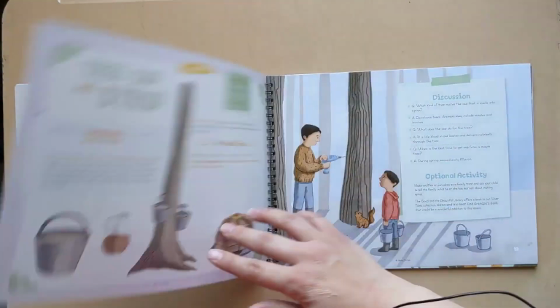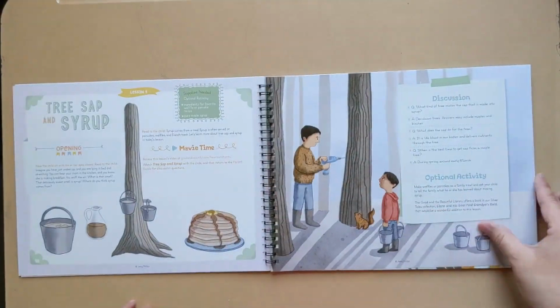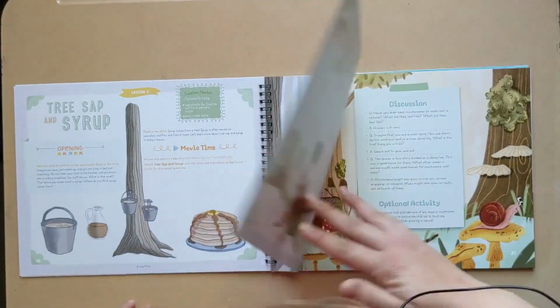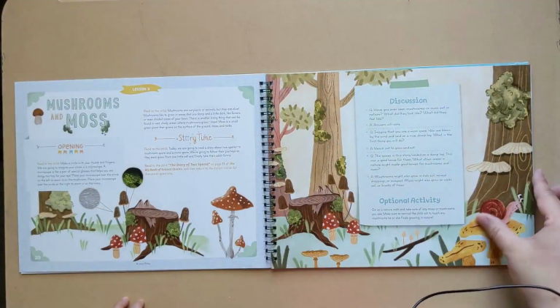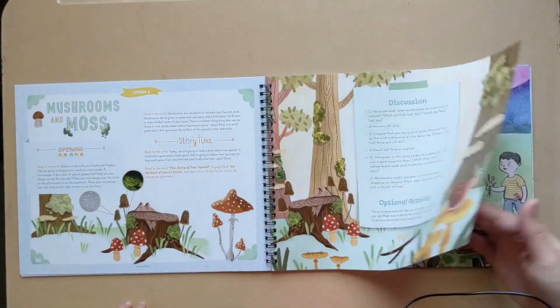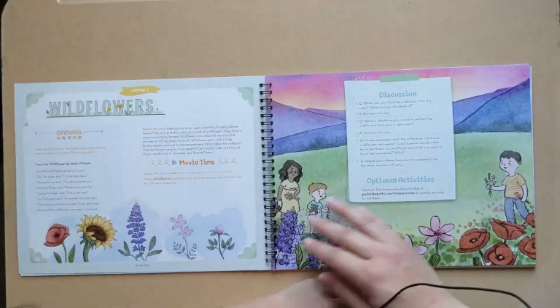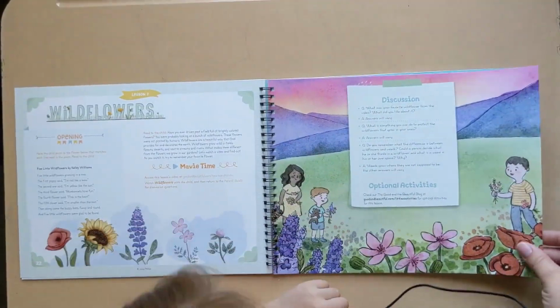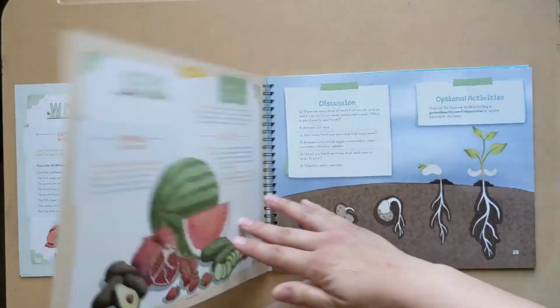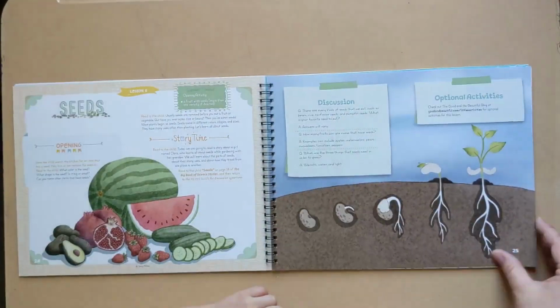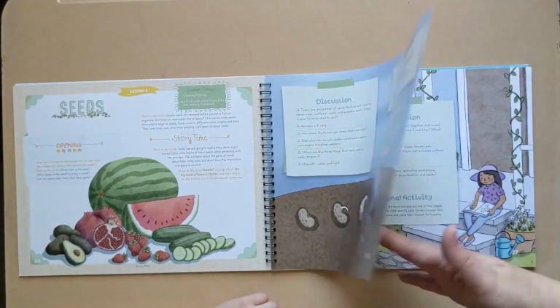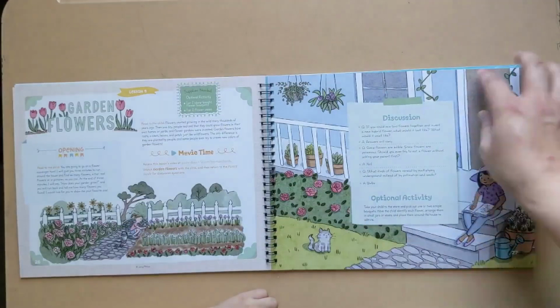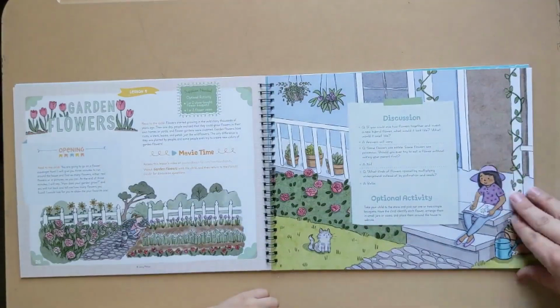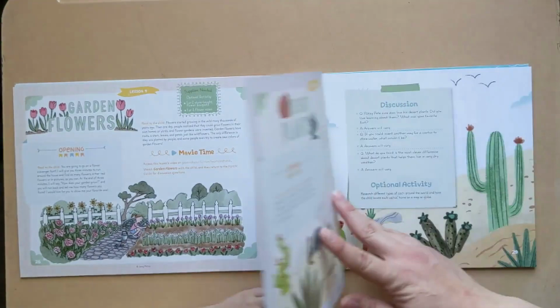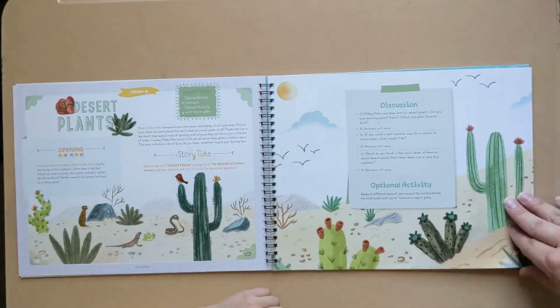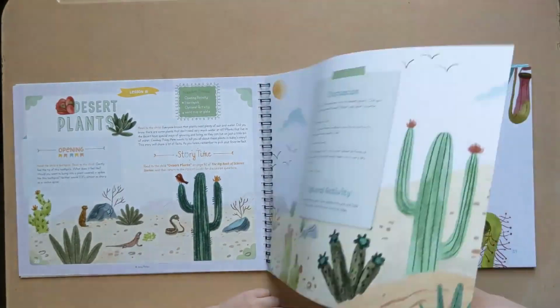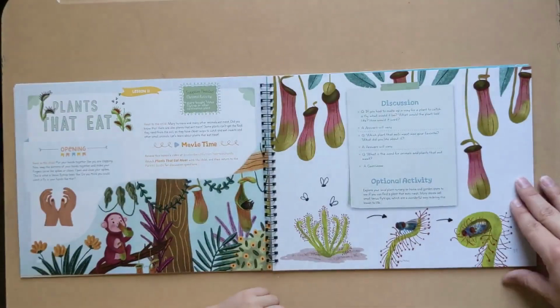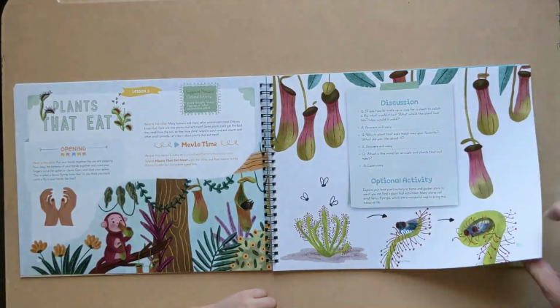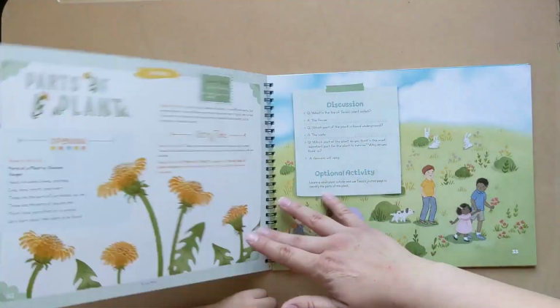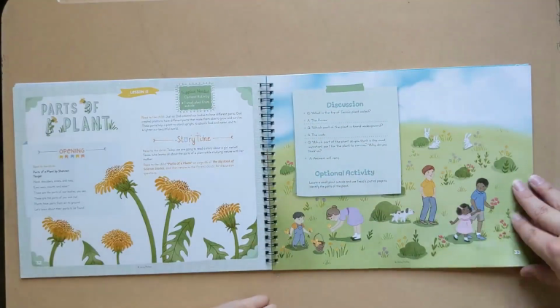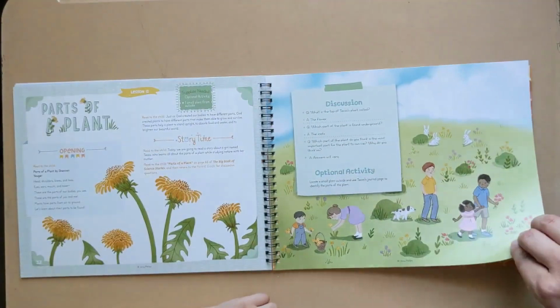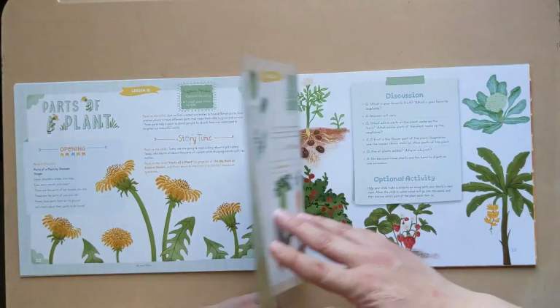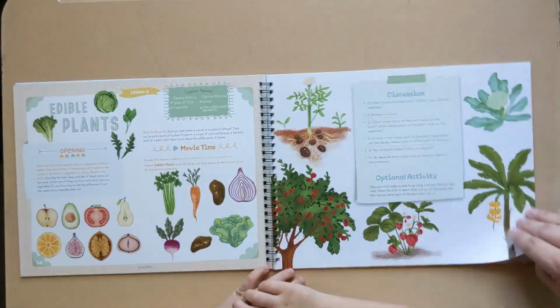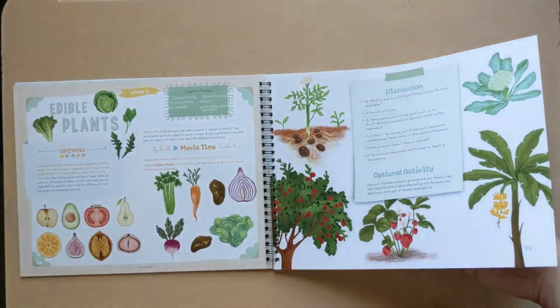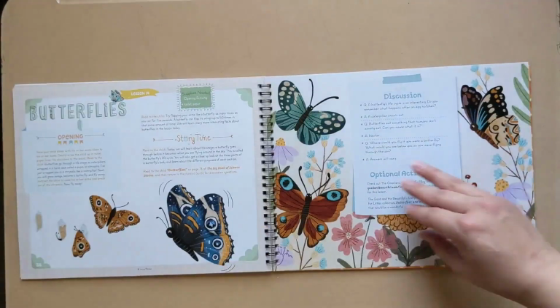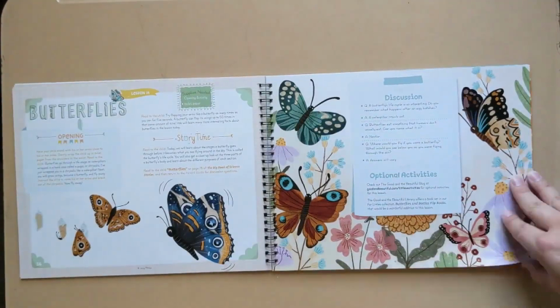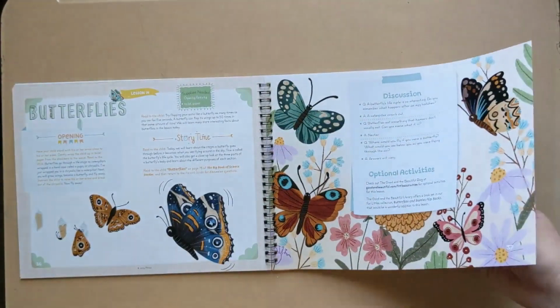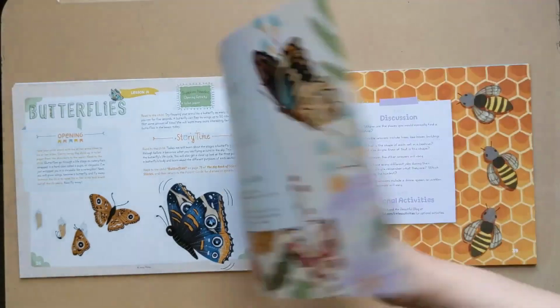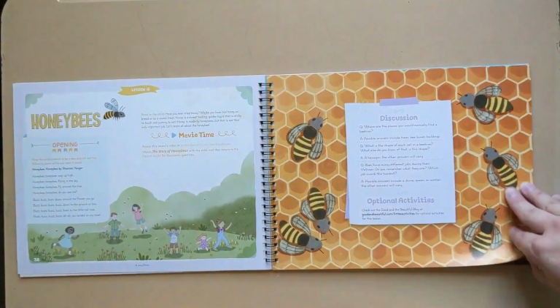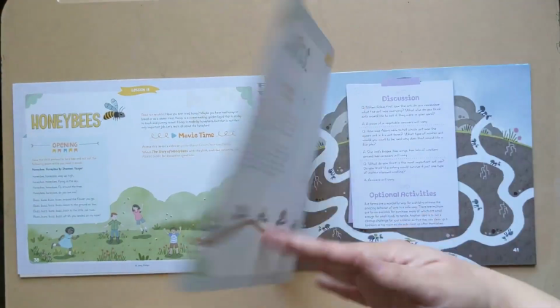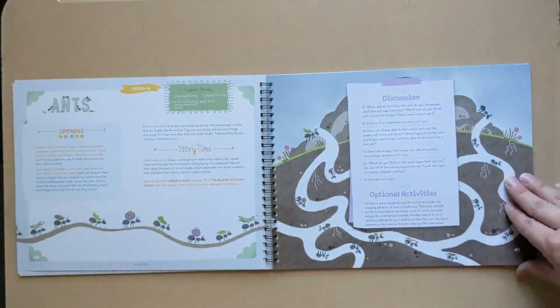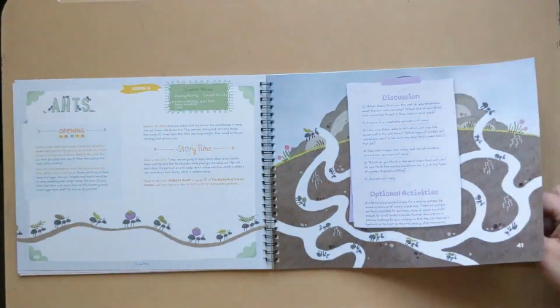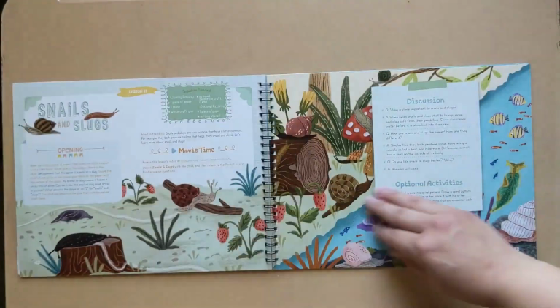Hi there. If we're just meeting, I'm Elaine from On The Same Page Together. We are a Christ-centered home of learning, and on this channel we talk about all things family. We like to share what works for us as we strive to encourage you on your journey in life and family.